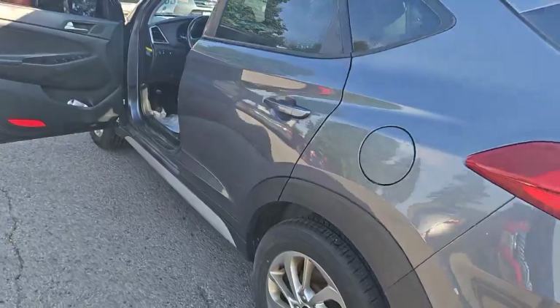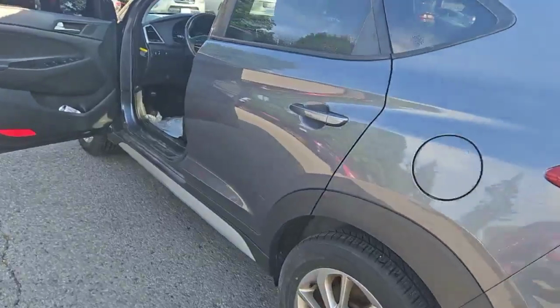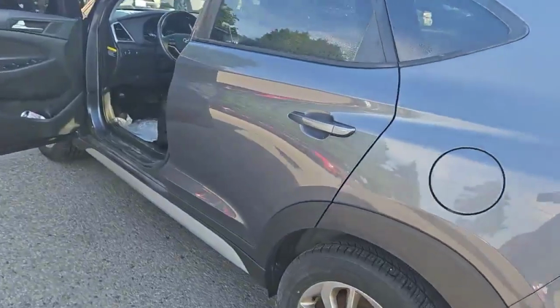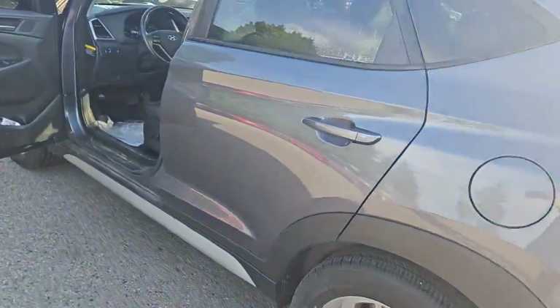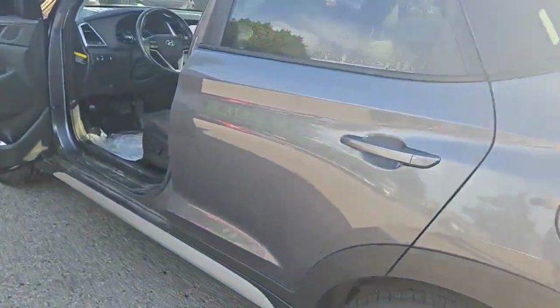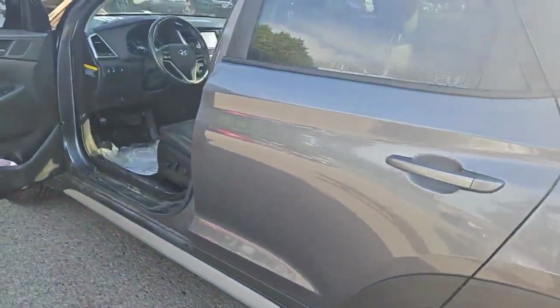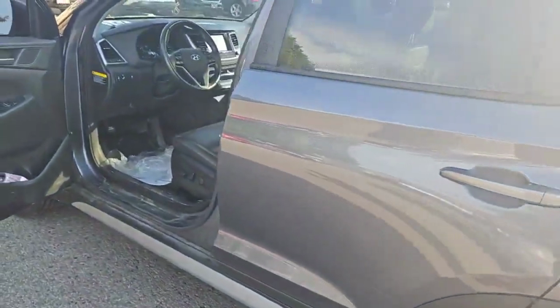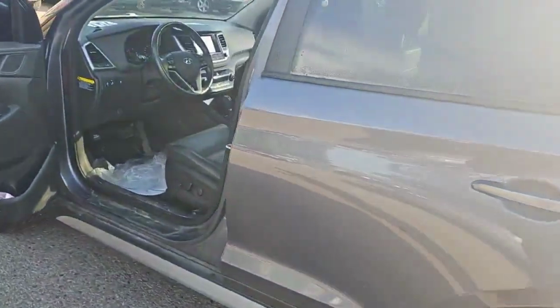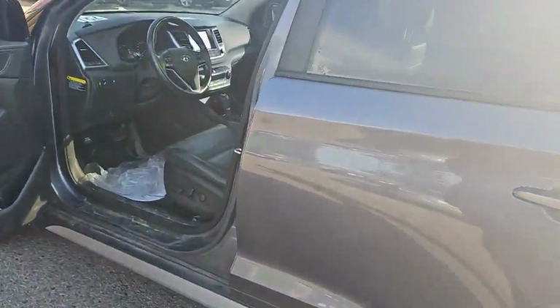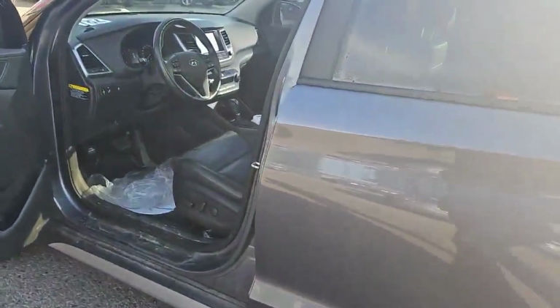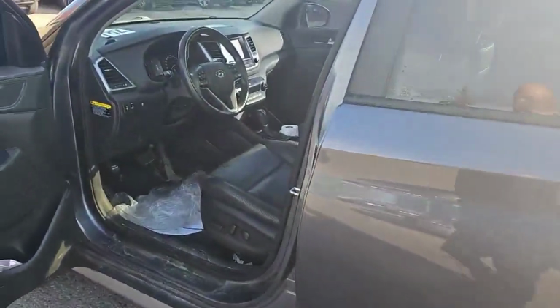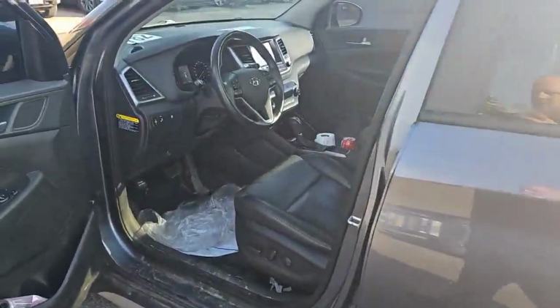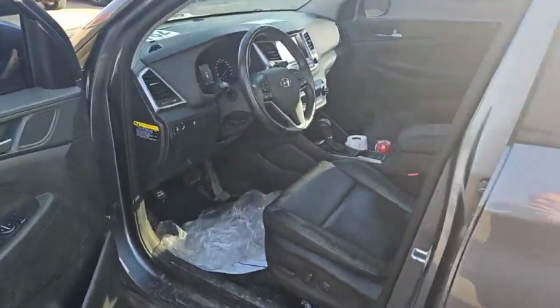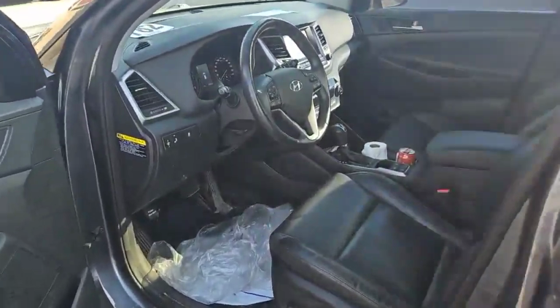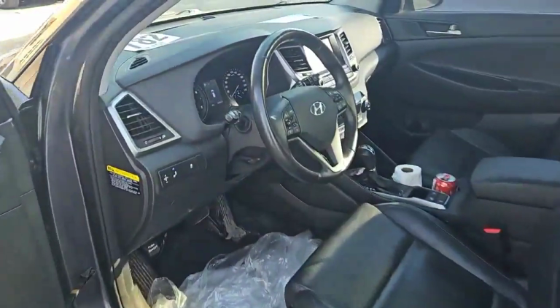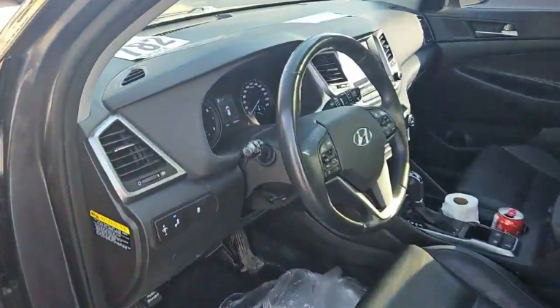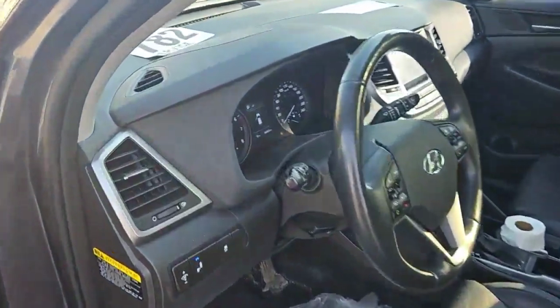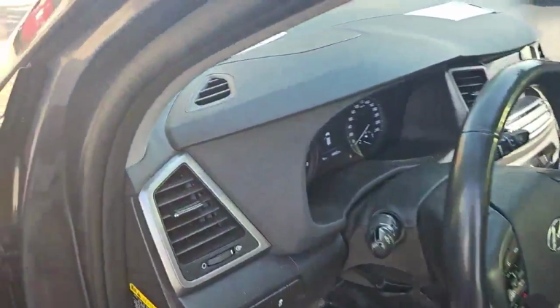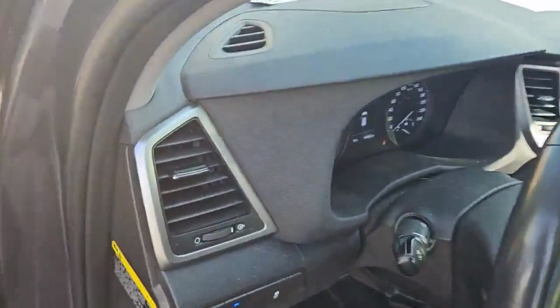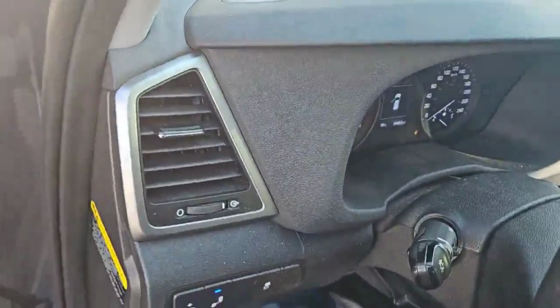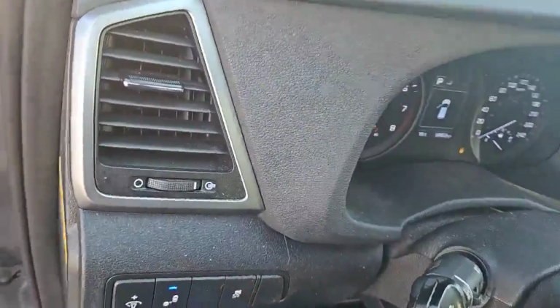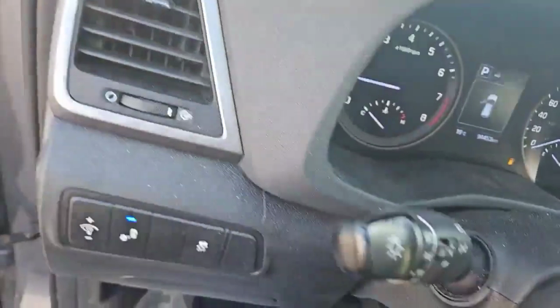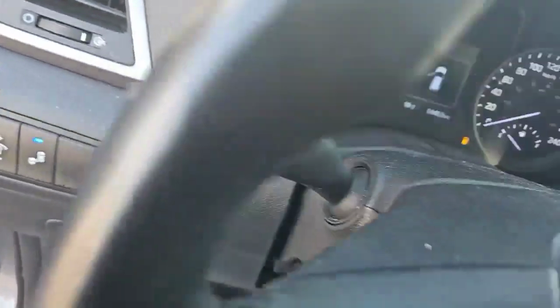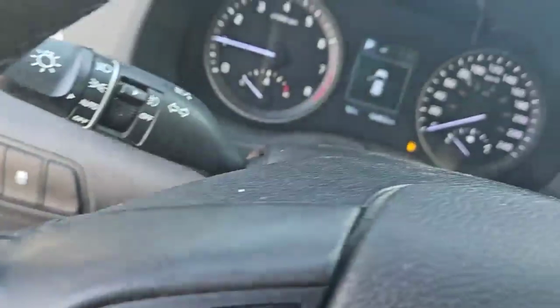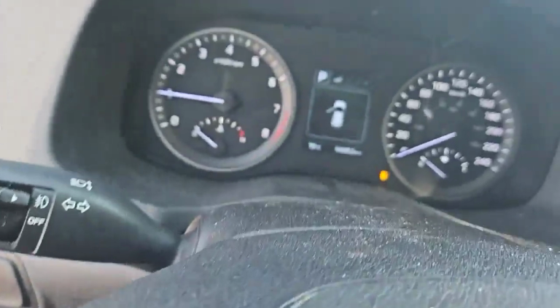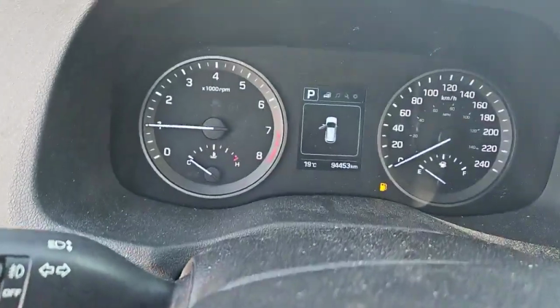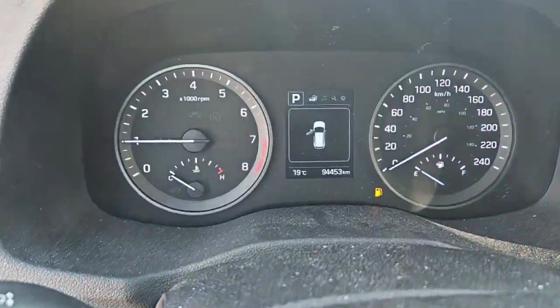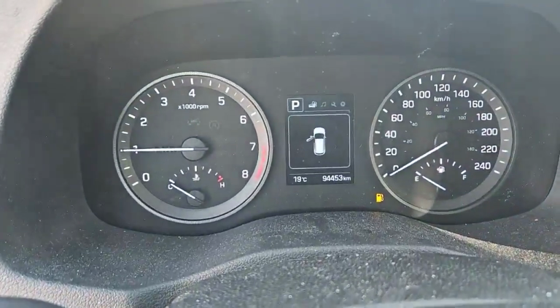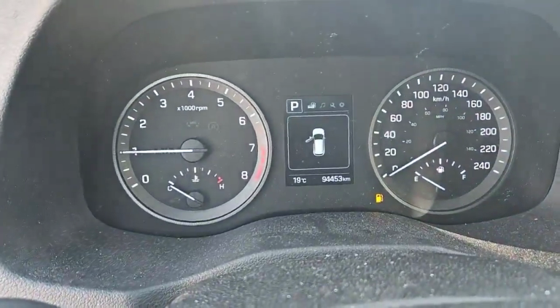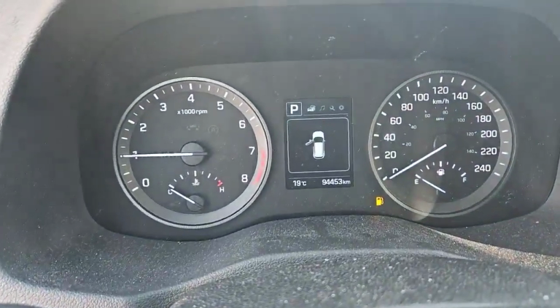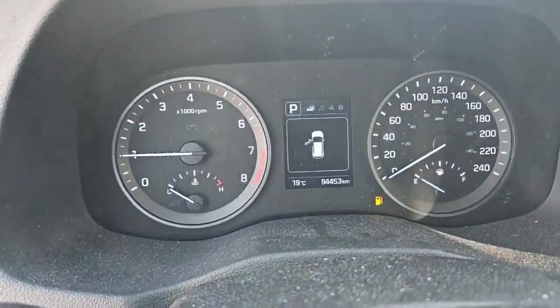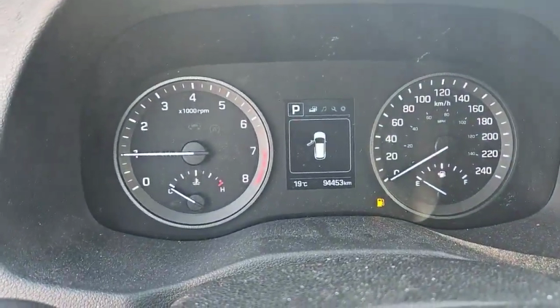This vehicle comes equipped with lane keep assist as well. It's just over 94,453 kilometers.